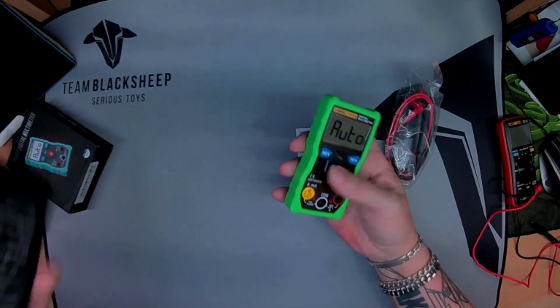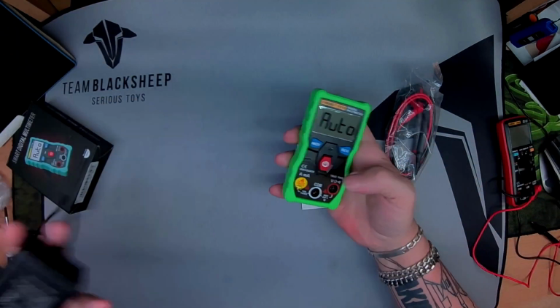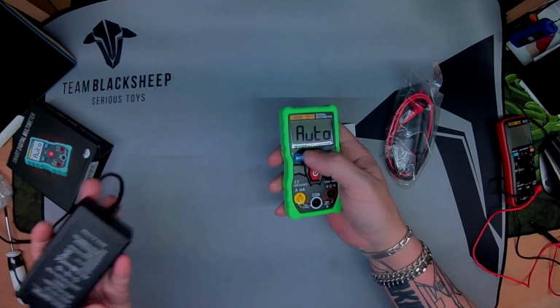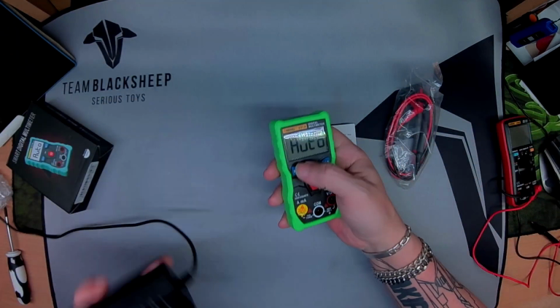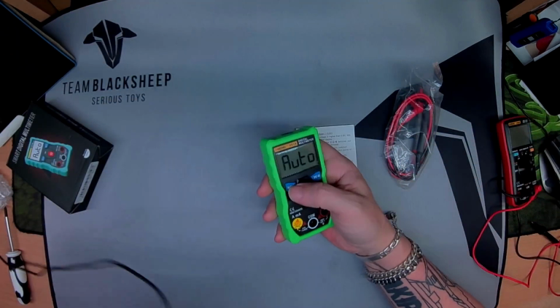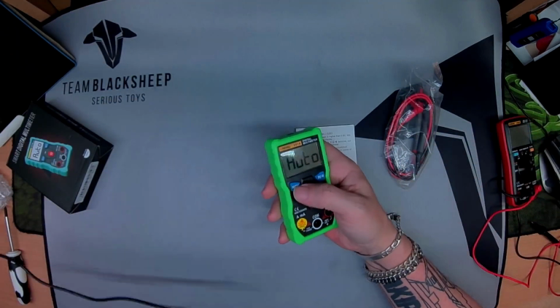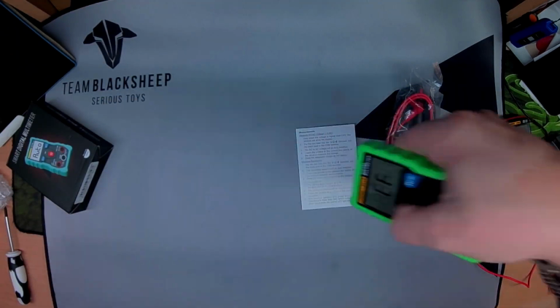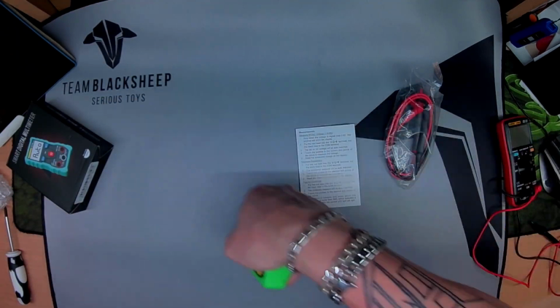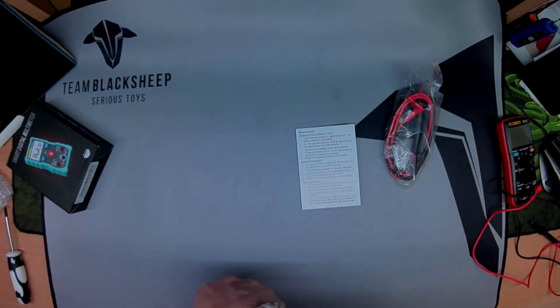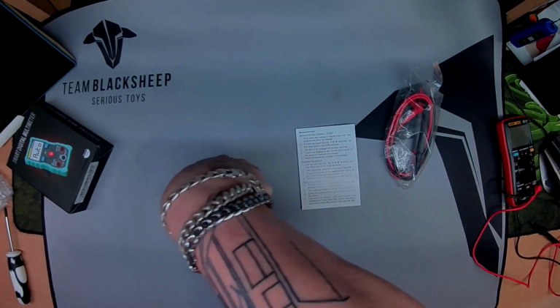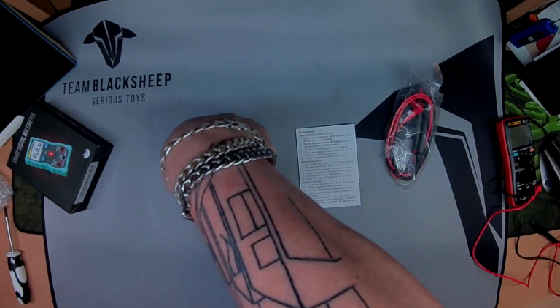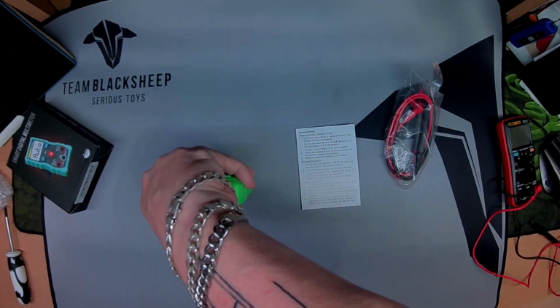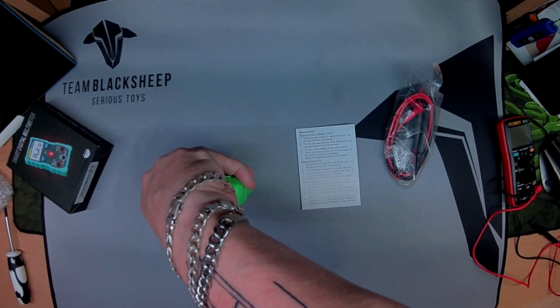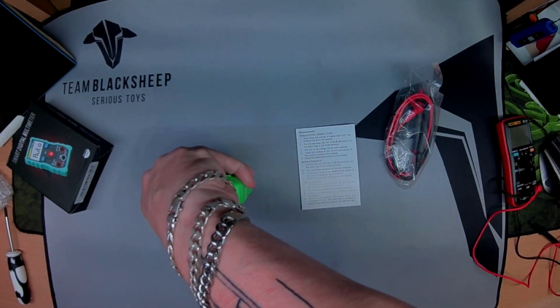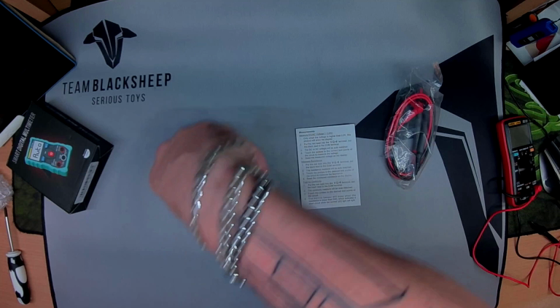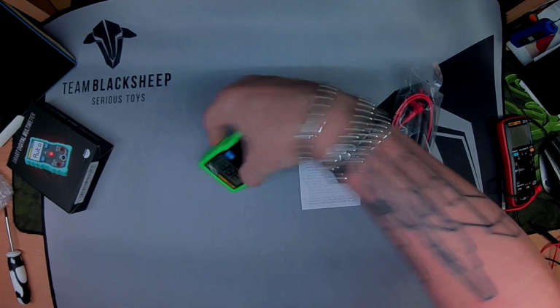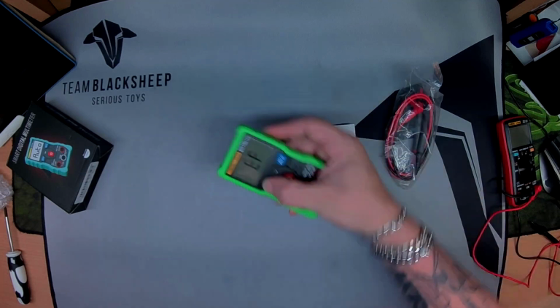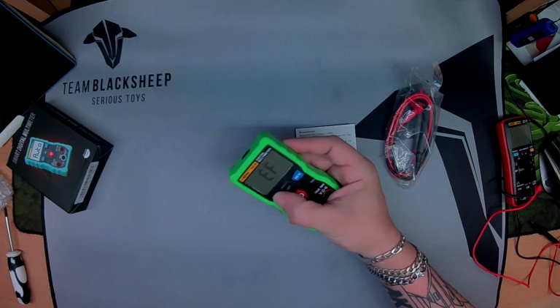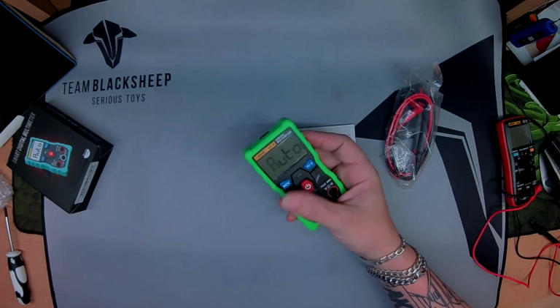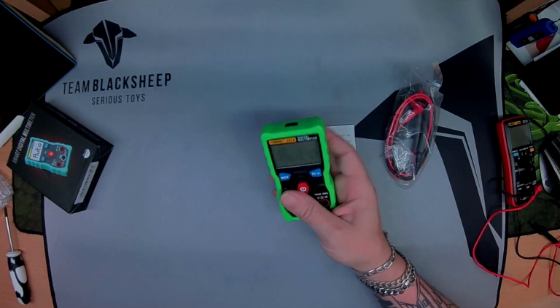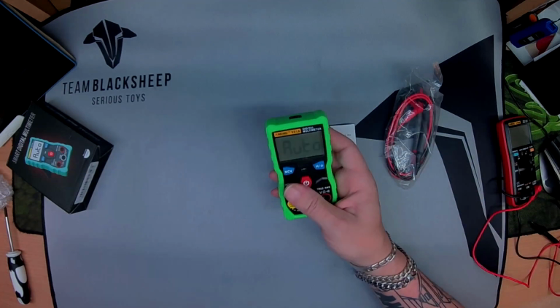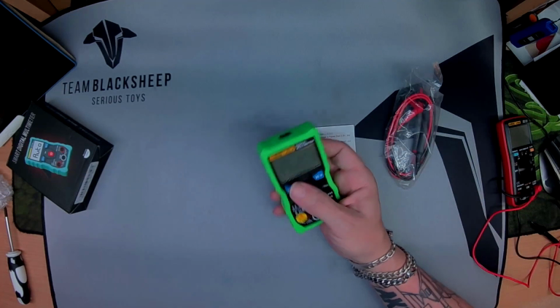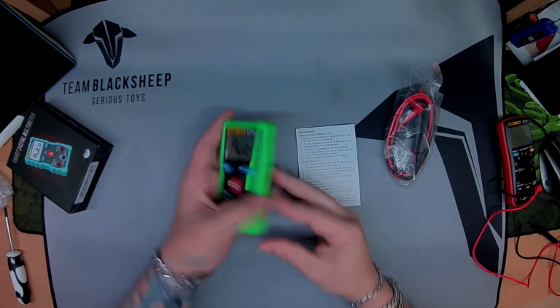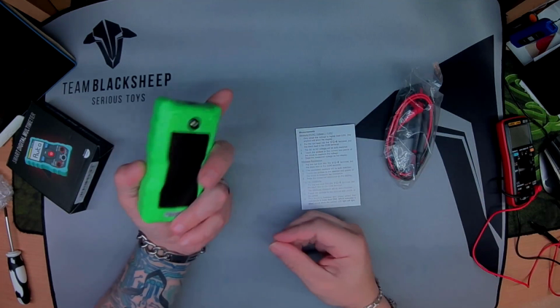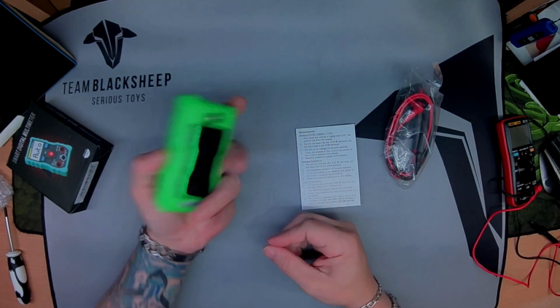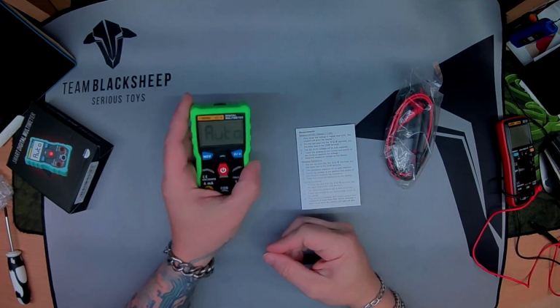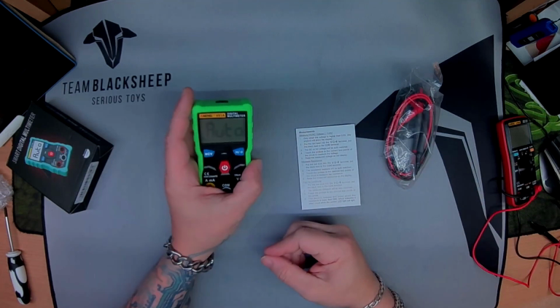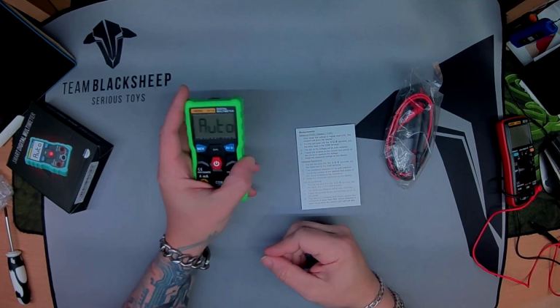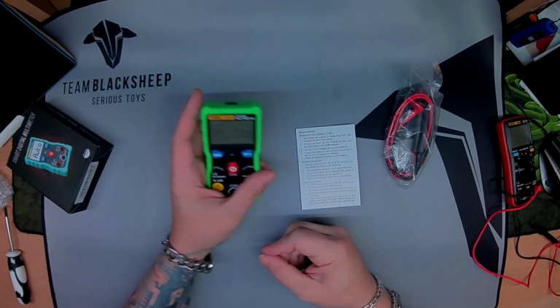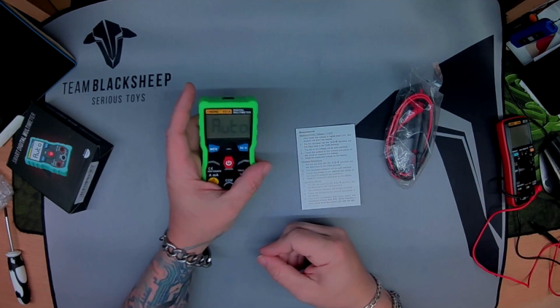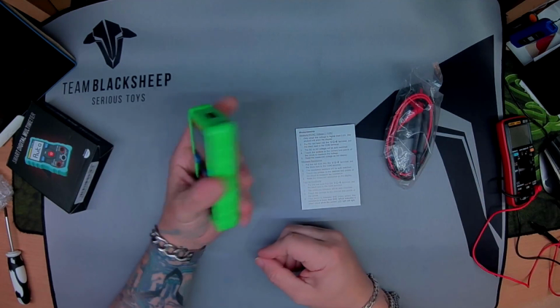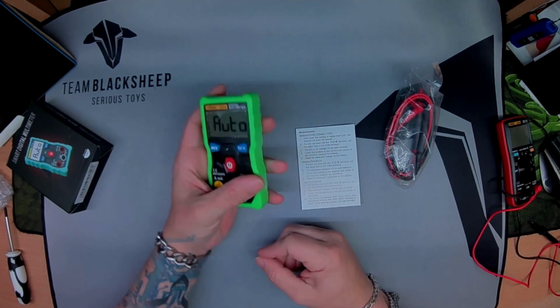Let's have a go with the AC non-contact voltage detection. Well, that's kind of handy — it is detecting it through the desk. It does what it says on the tin: detects it in the wall.